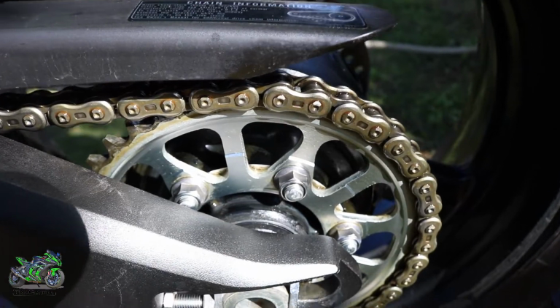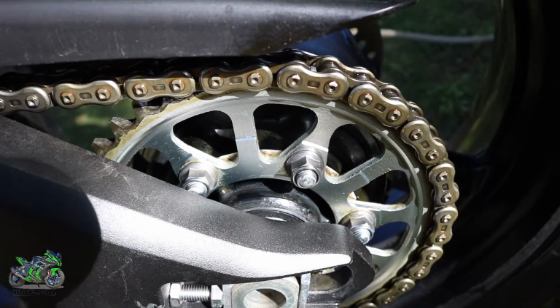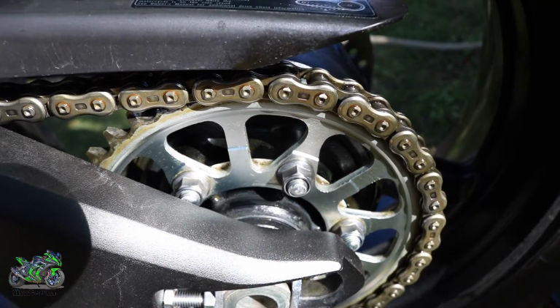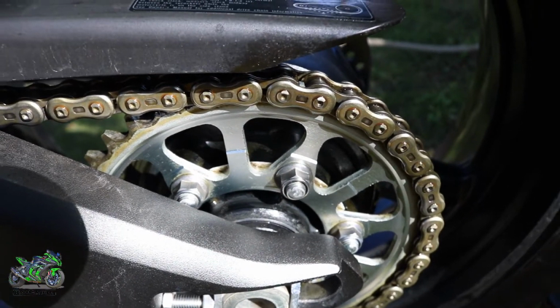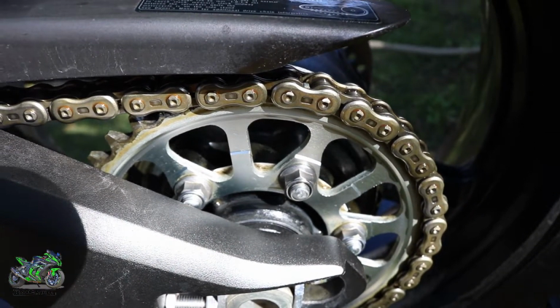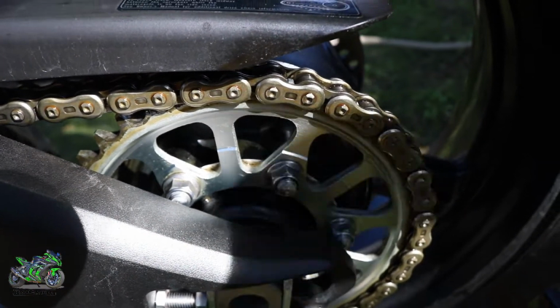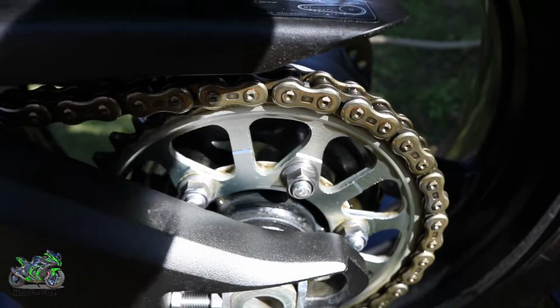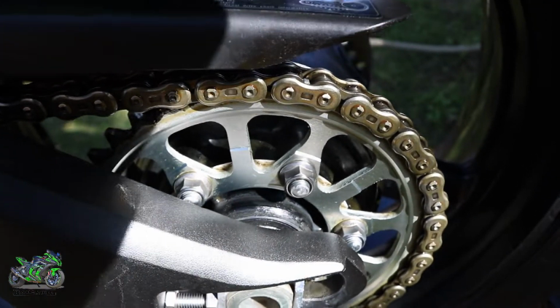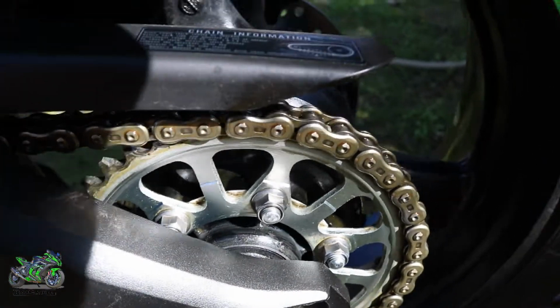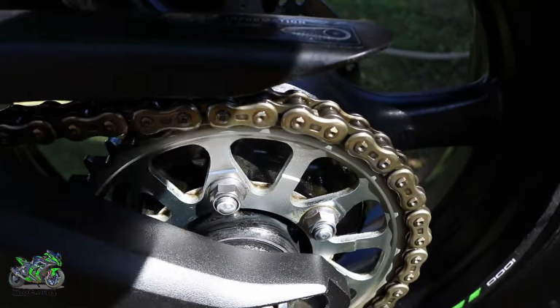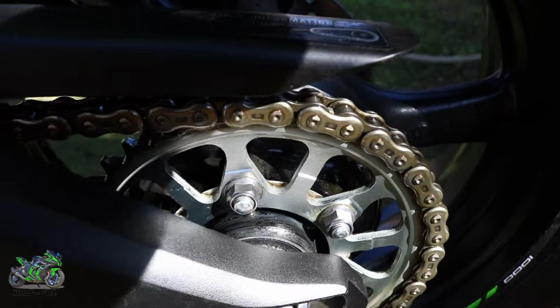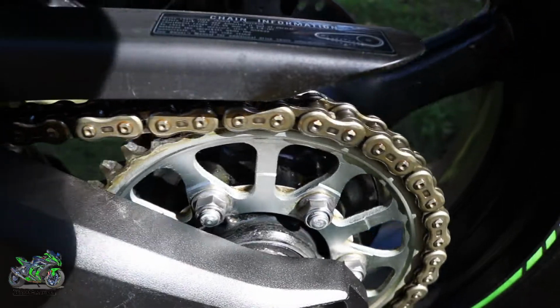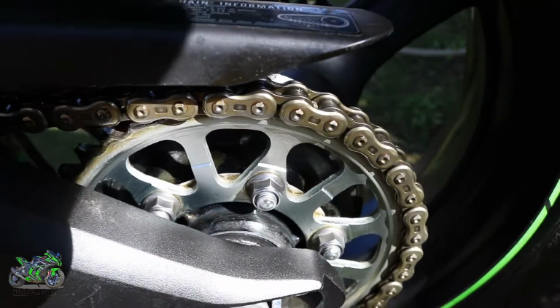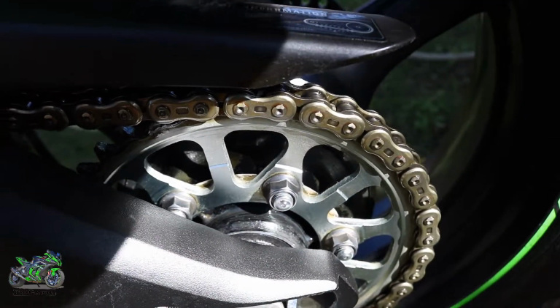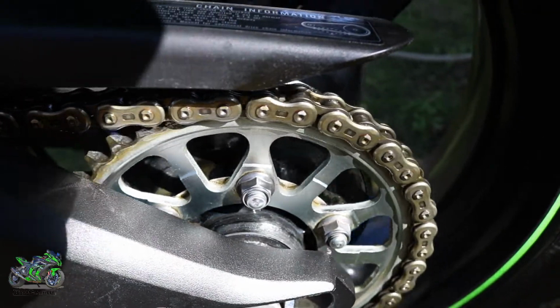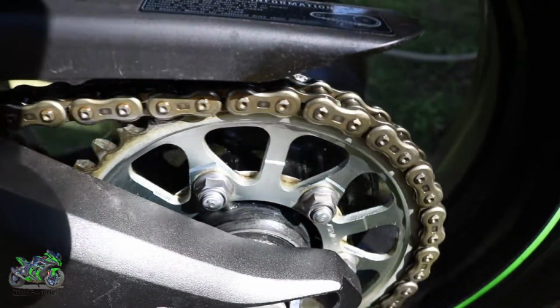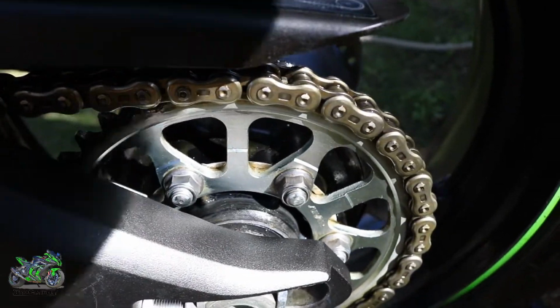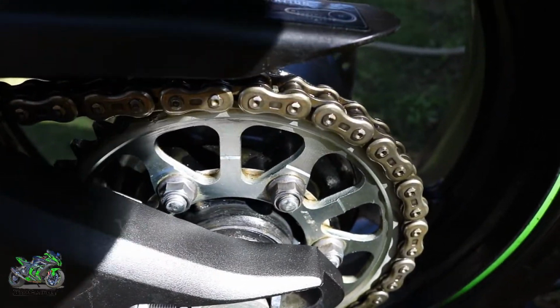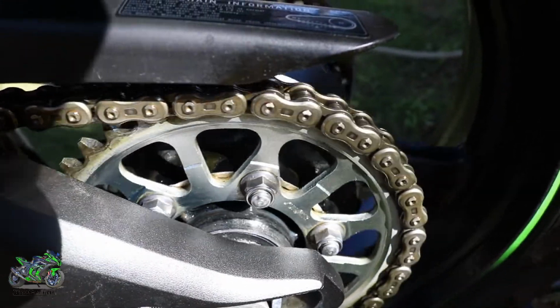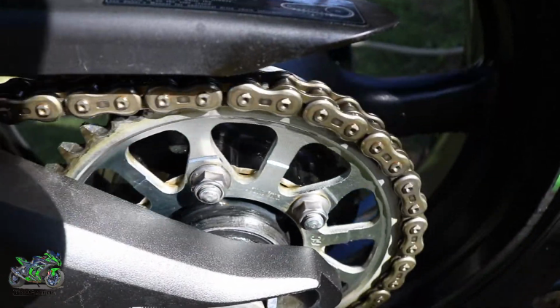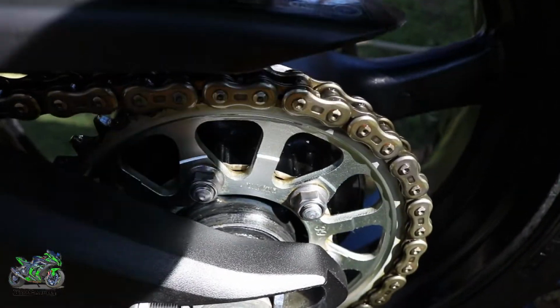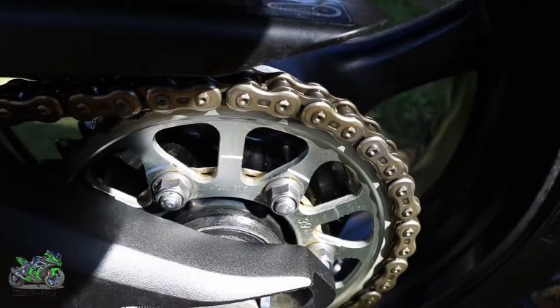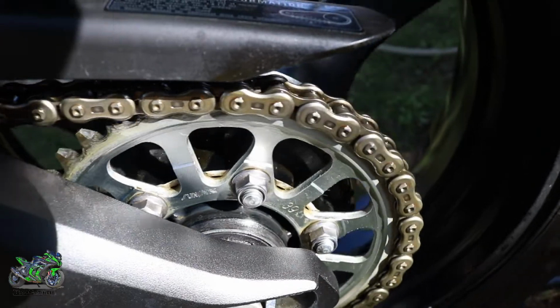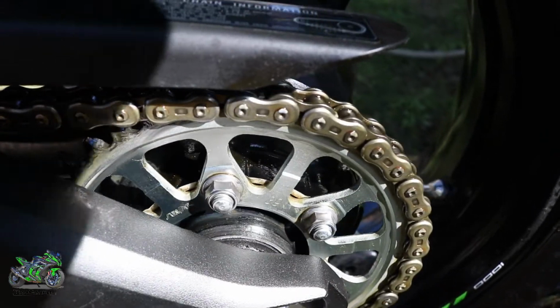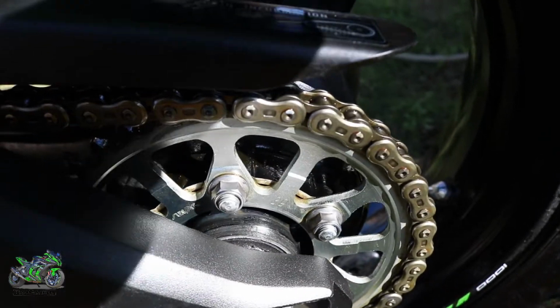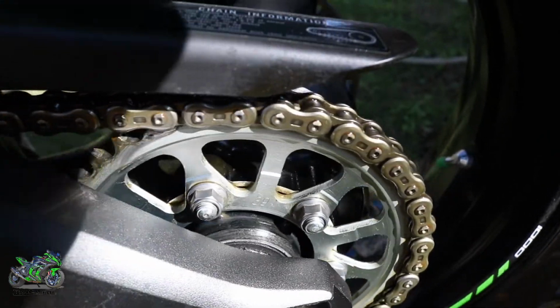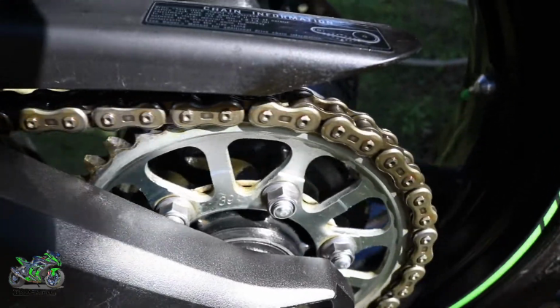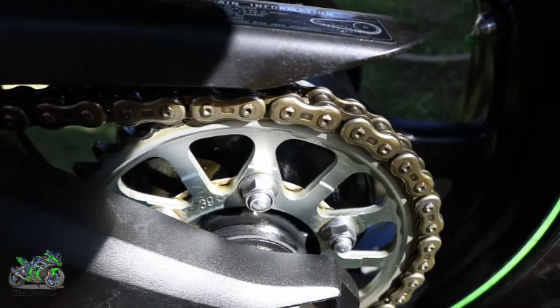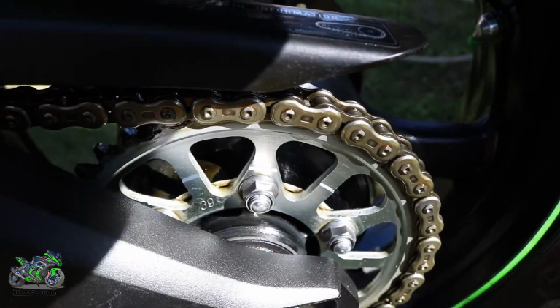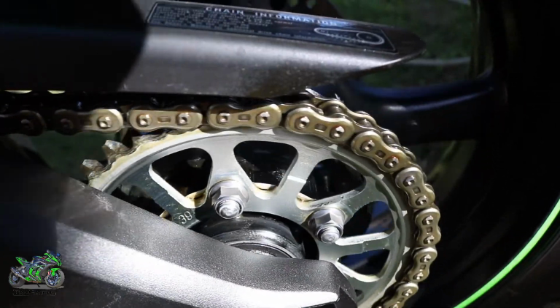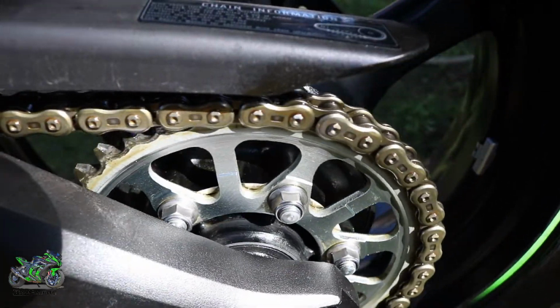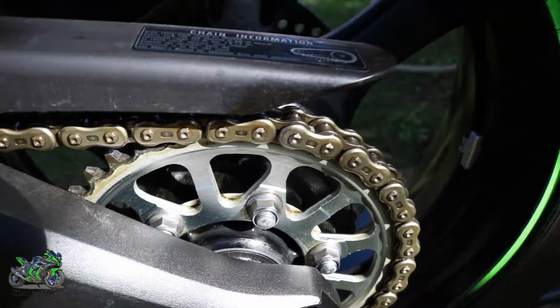And that's pretty much how I do my chain — now it's all clean and nice looking. It's pretty easy to do. Until next time guys!